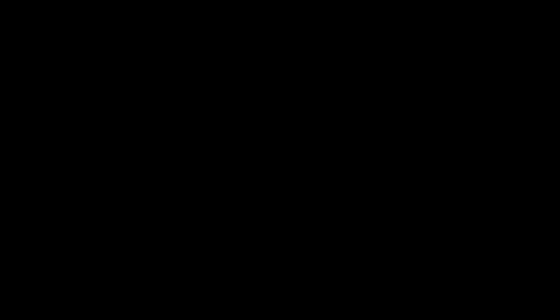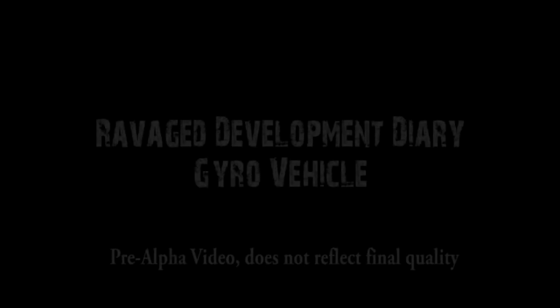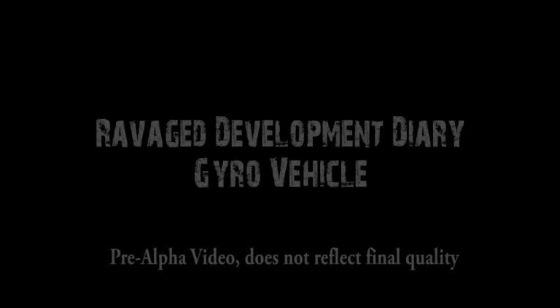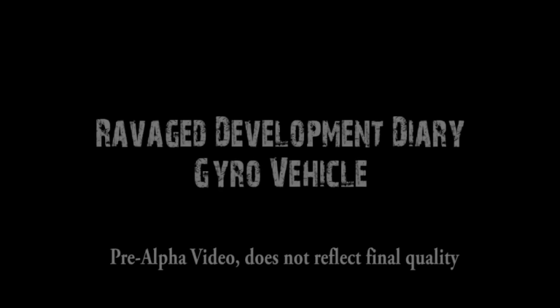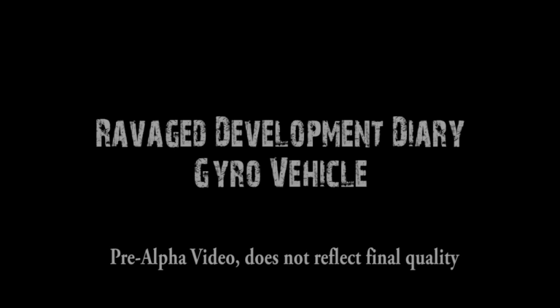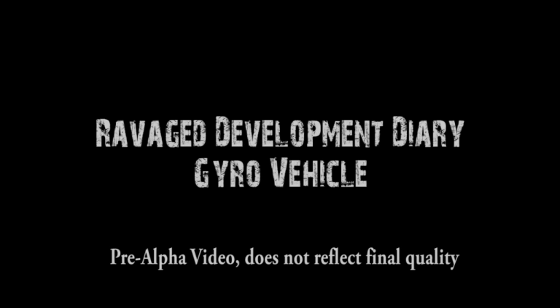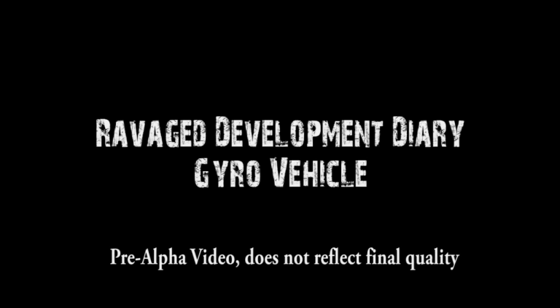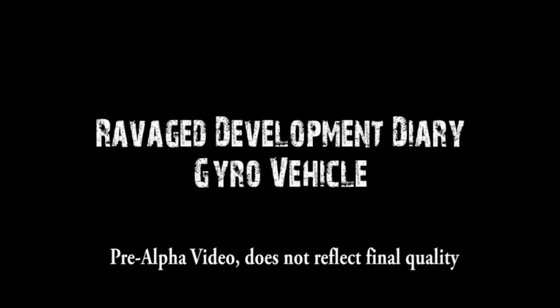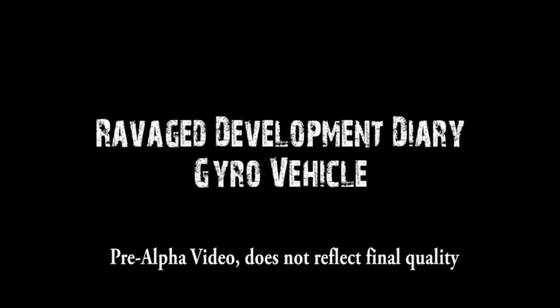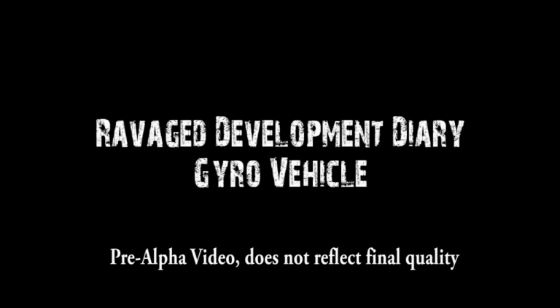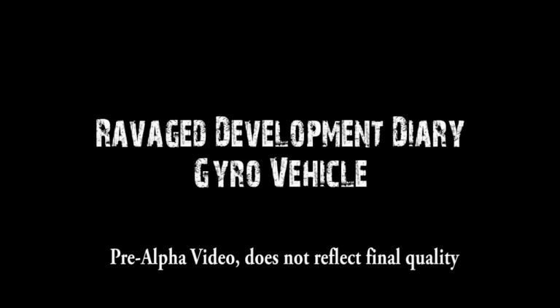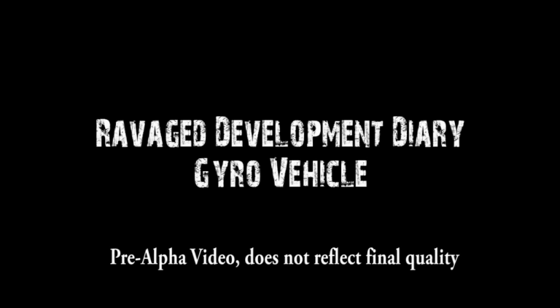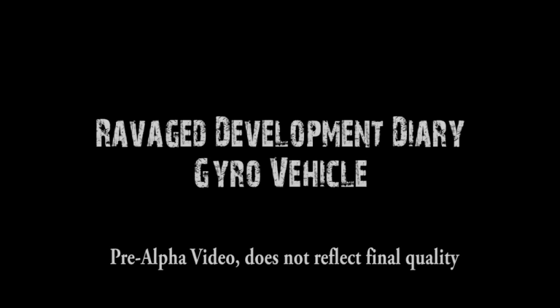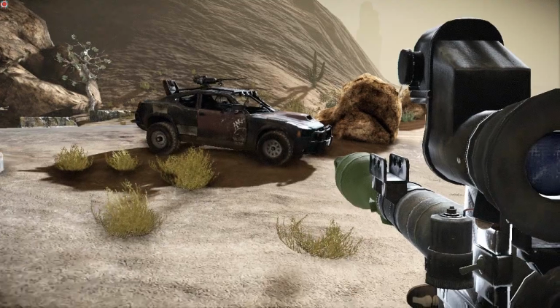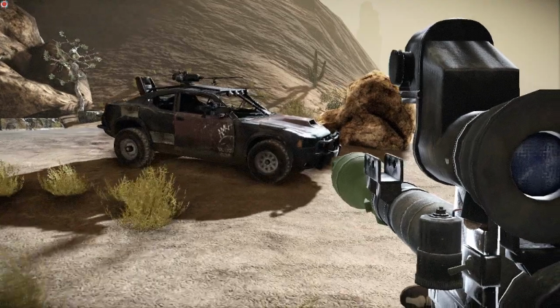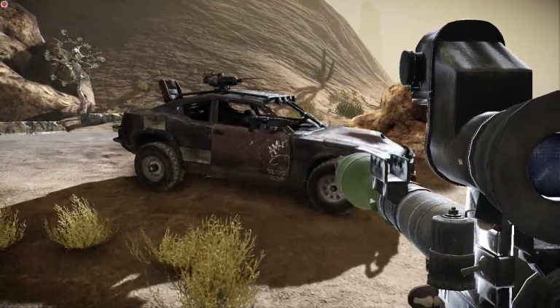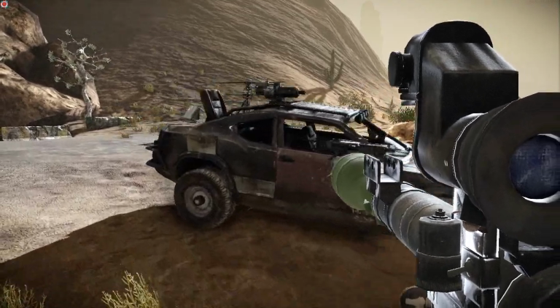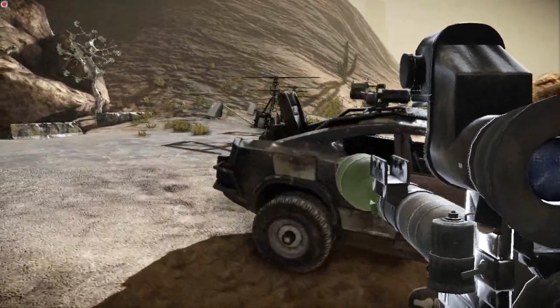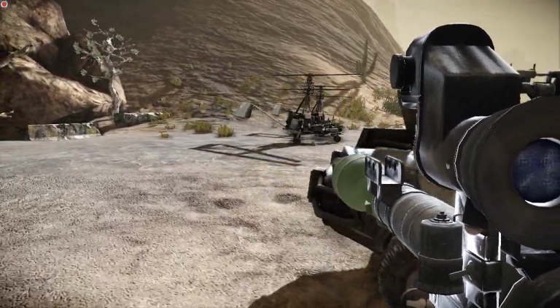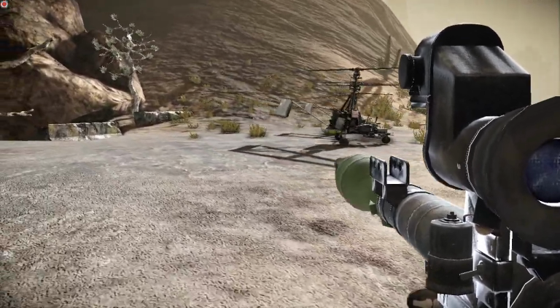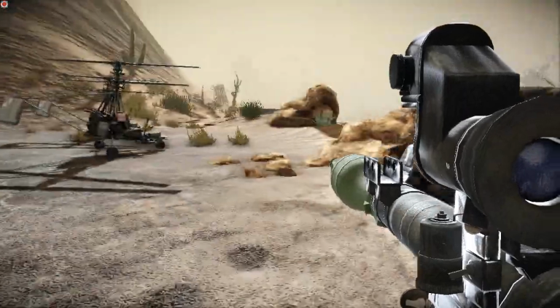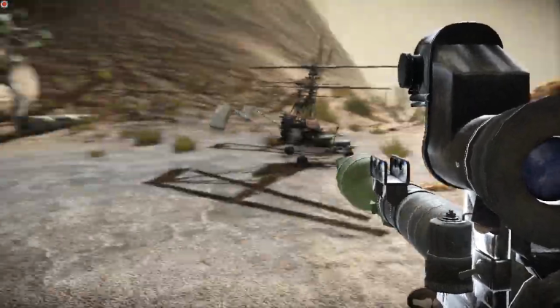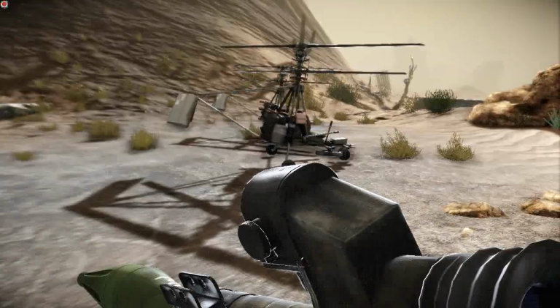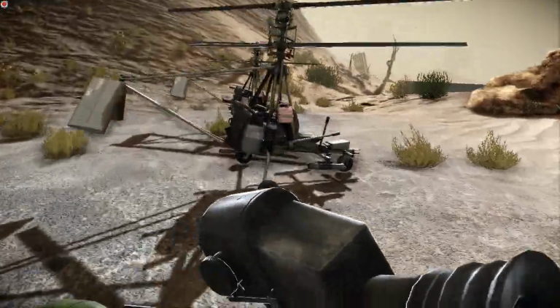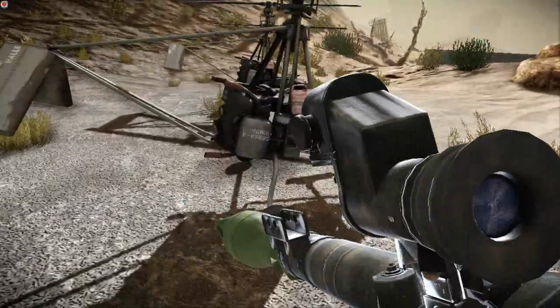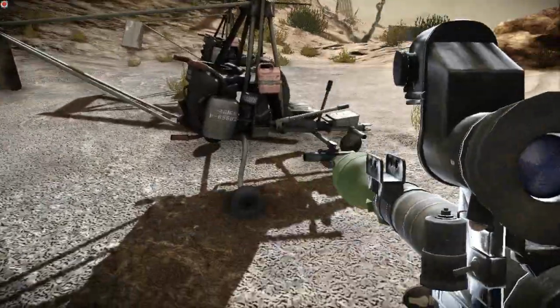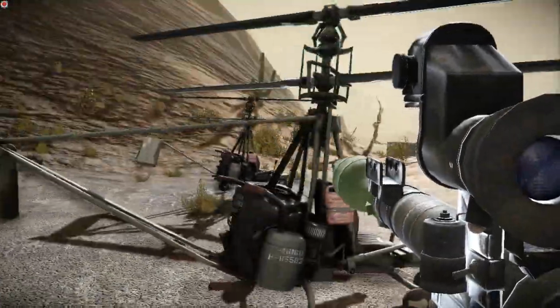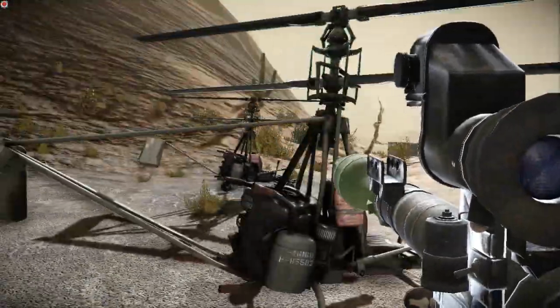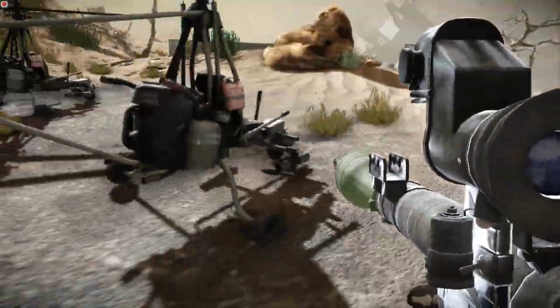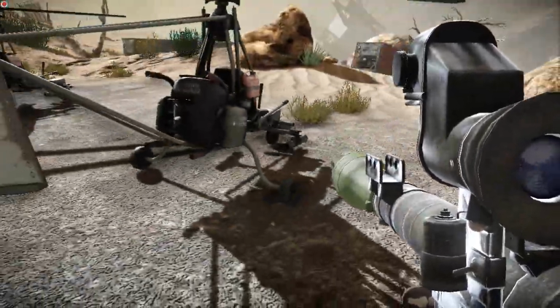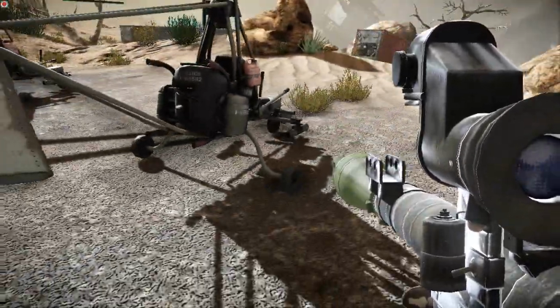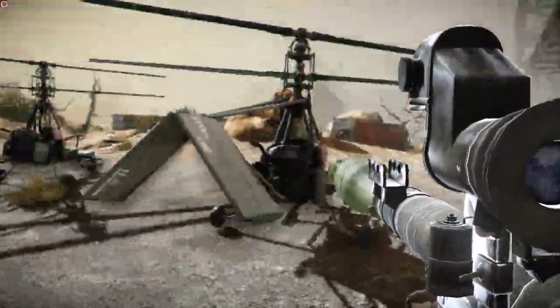Hi, my name is Boris. Today I'm going to show you the Gyro Helicopter. The Gyro Helicopter is one of the coolest vehicles inside of Ravaged. It's very fast, very nimble,